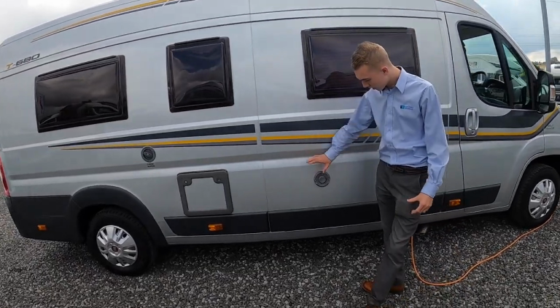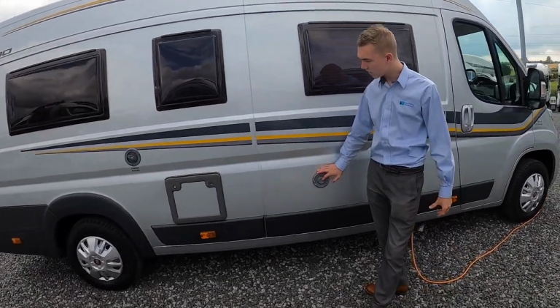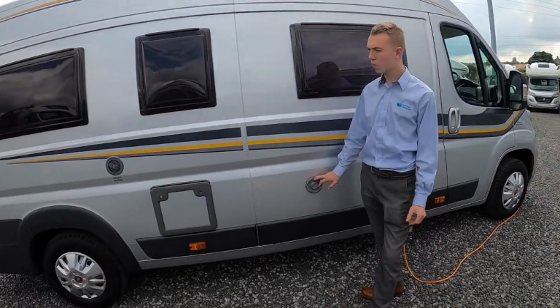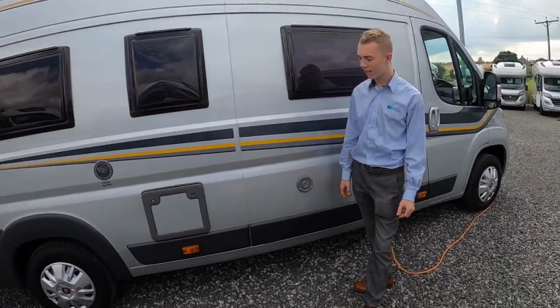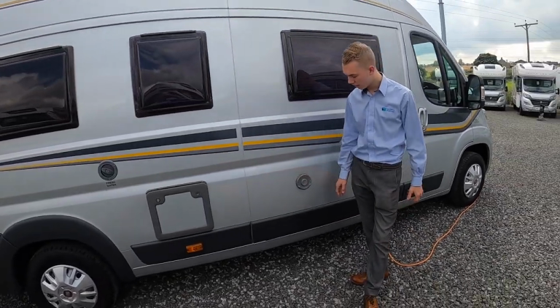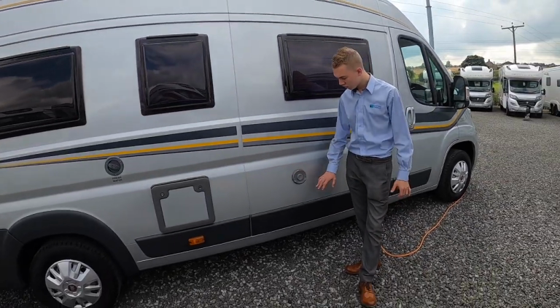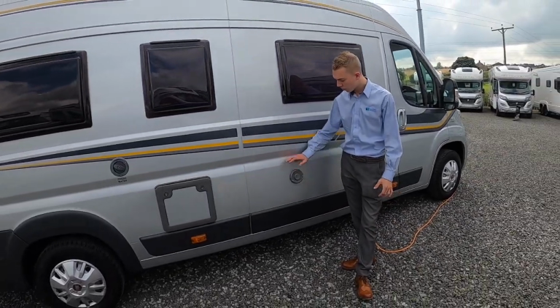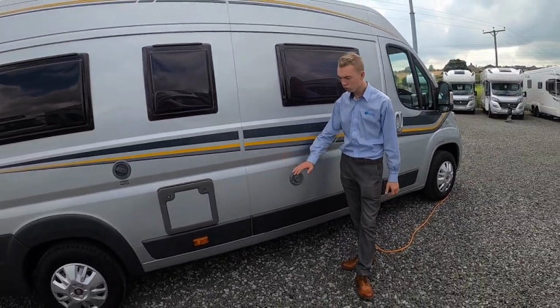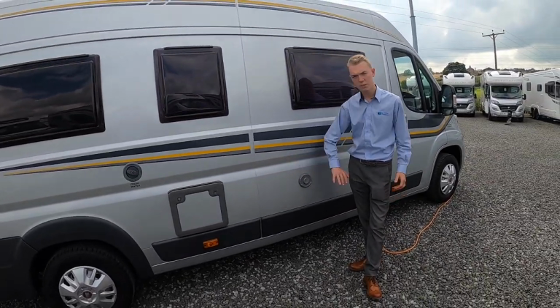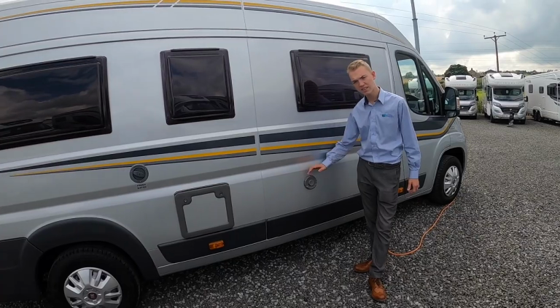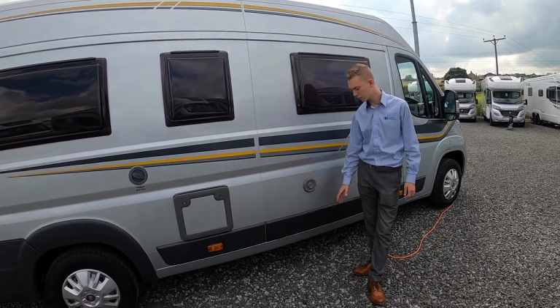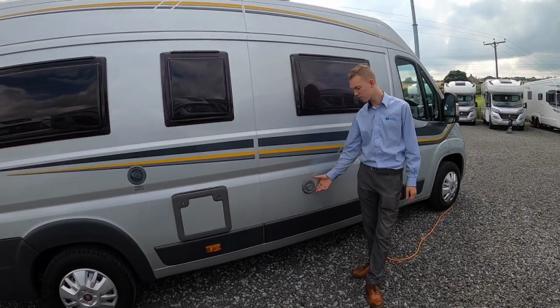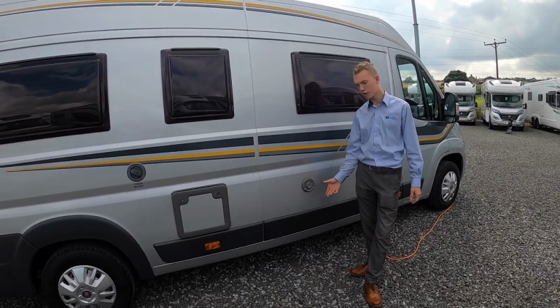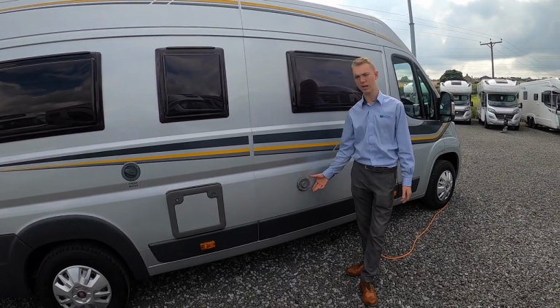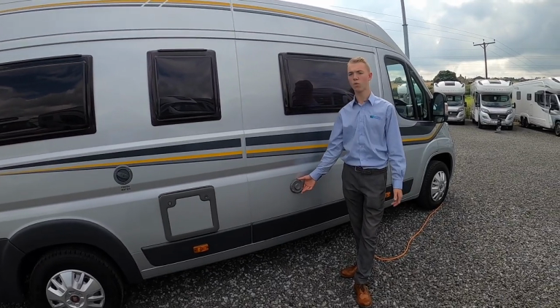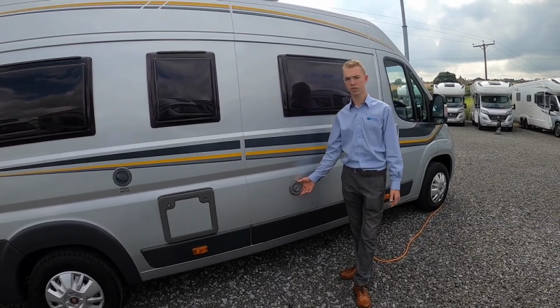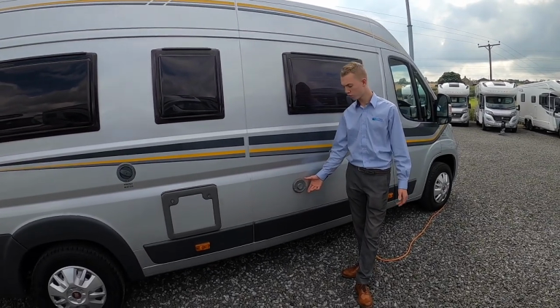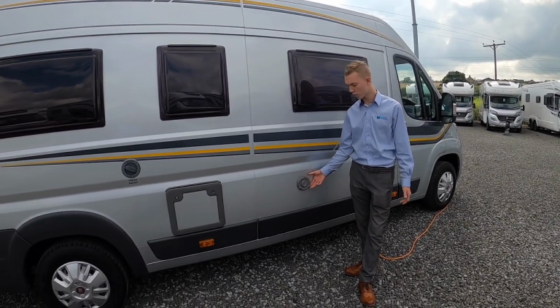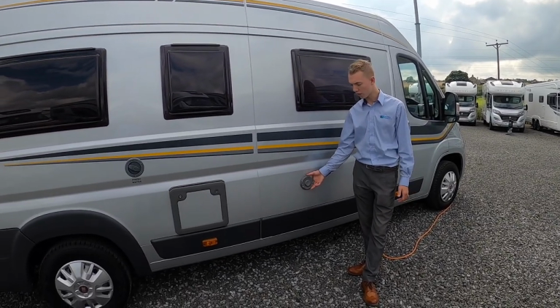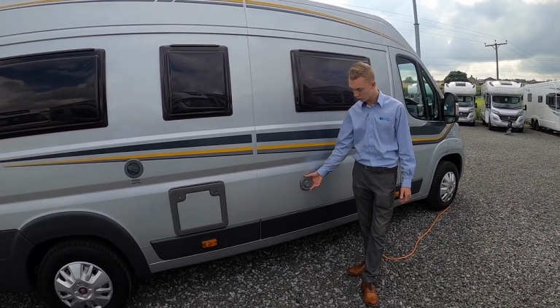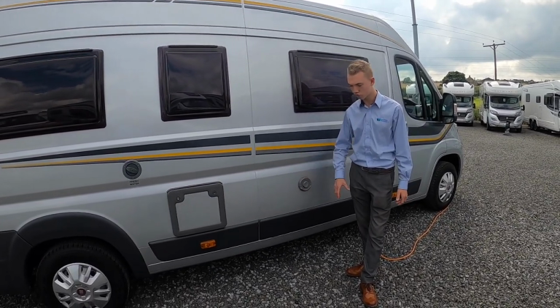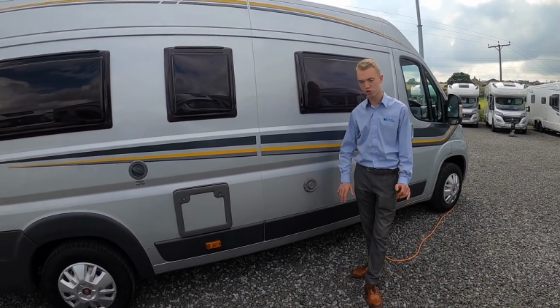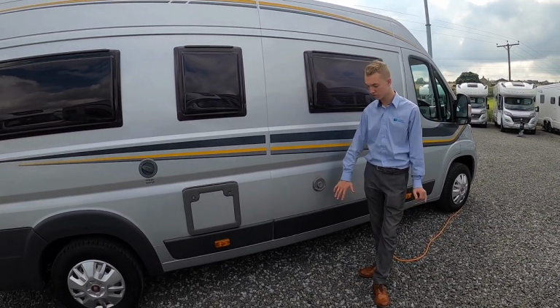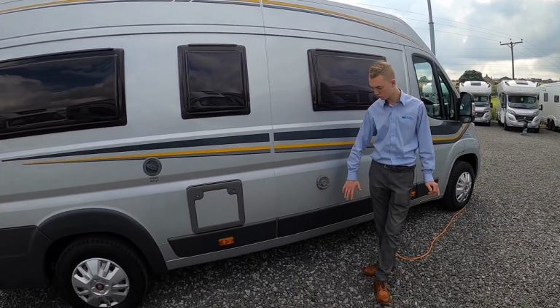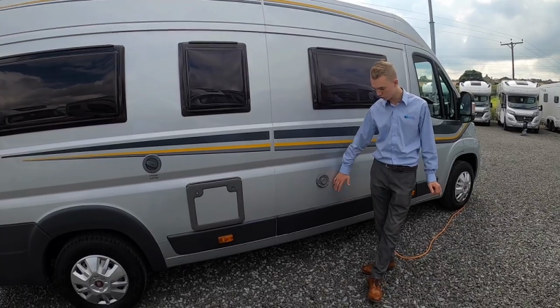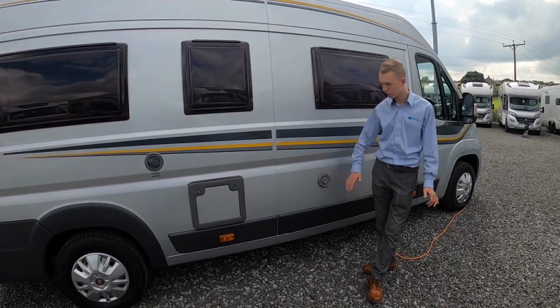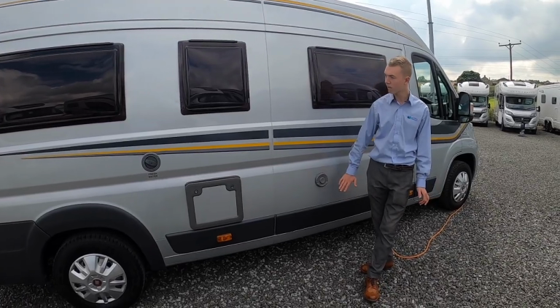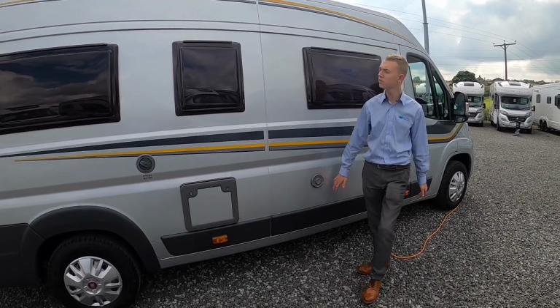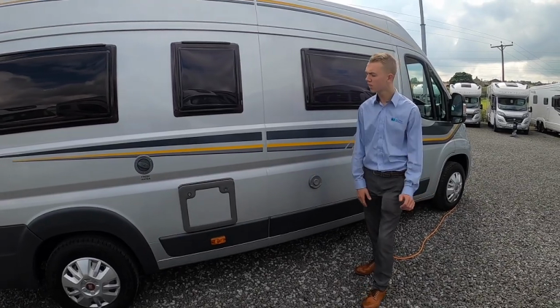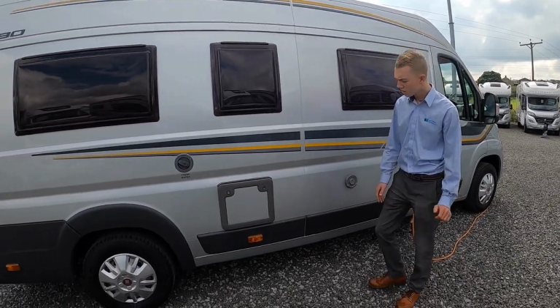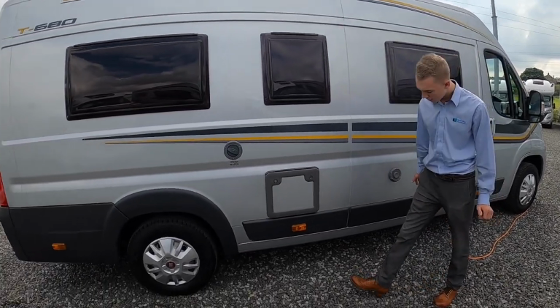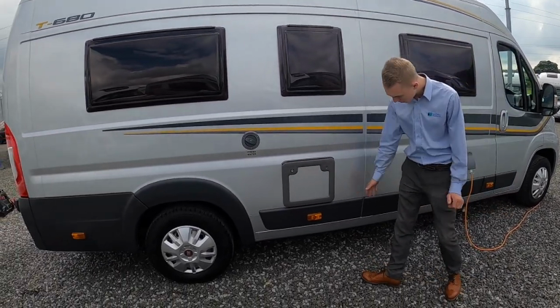Next is your boiler, located behind here. This is the flue to allow all the fumes from the boiler out, so just make sure this is obstruction-free at all times.